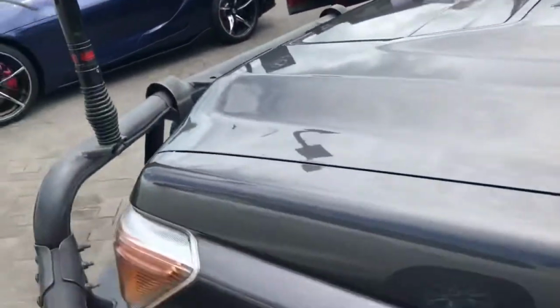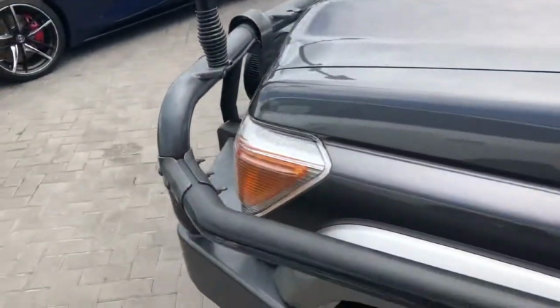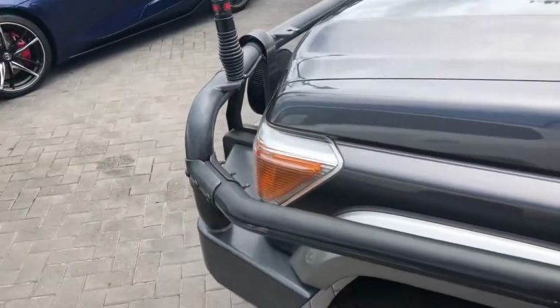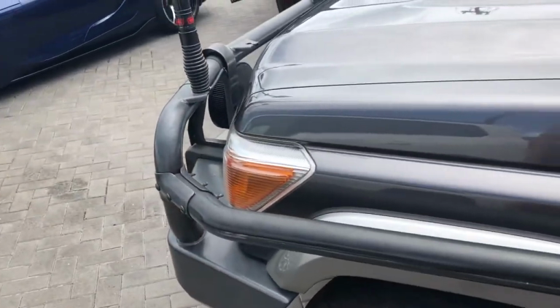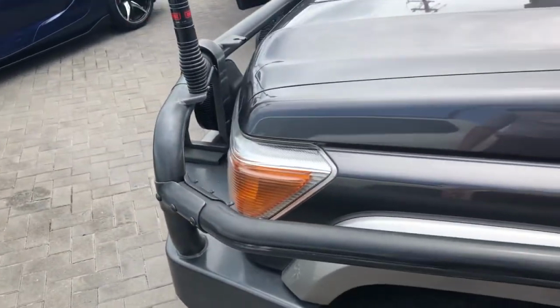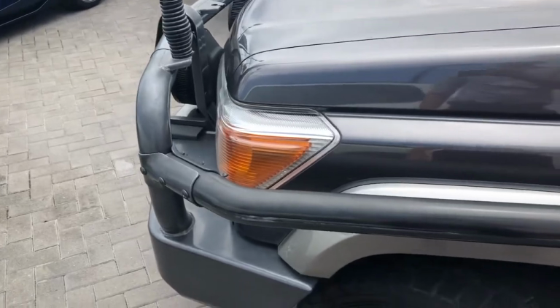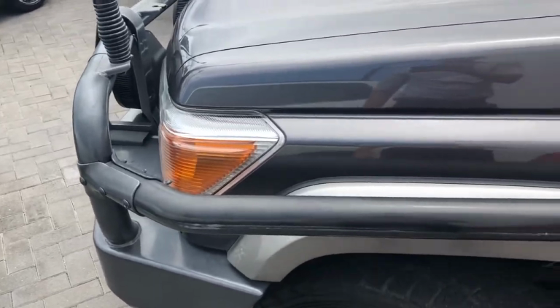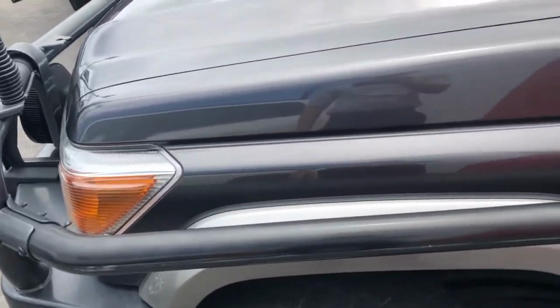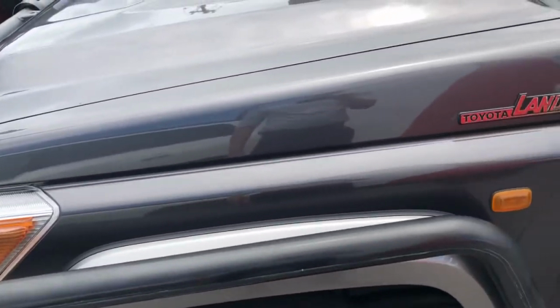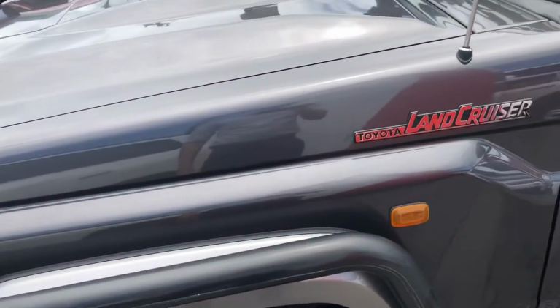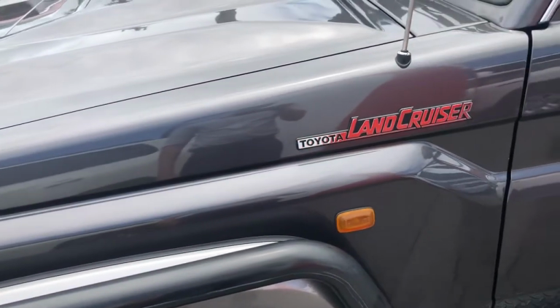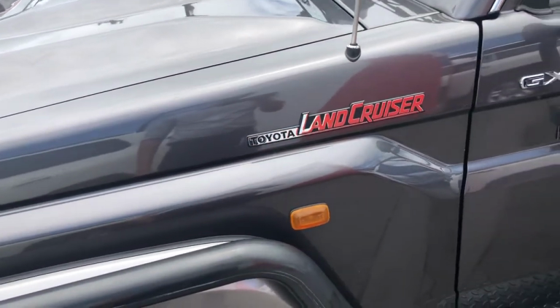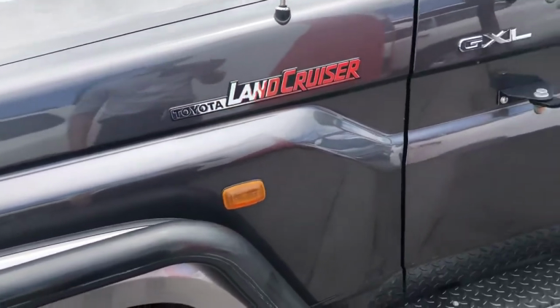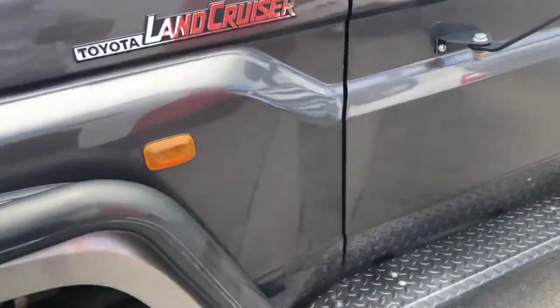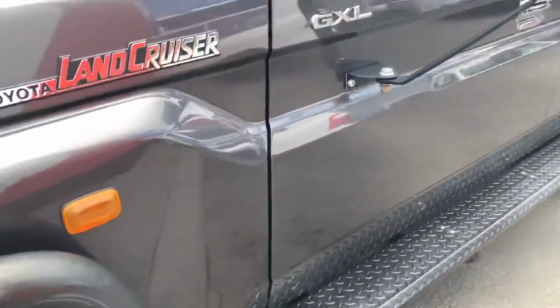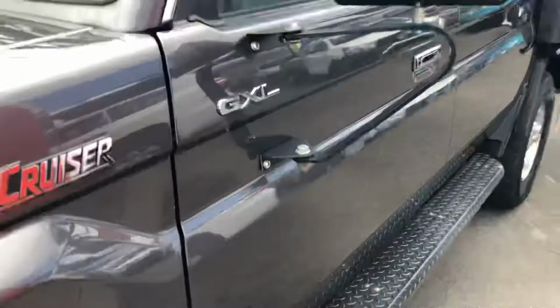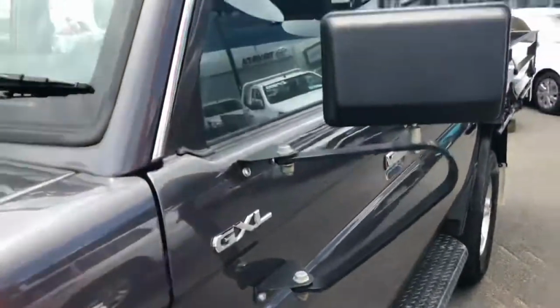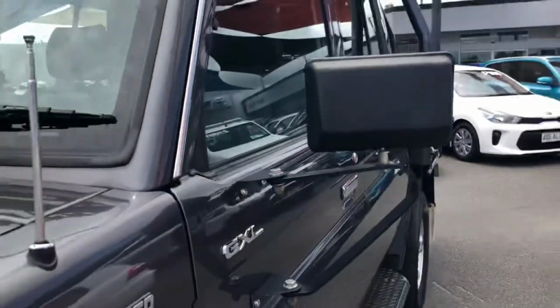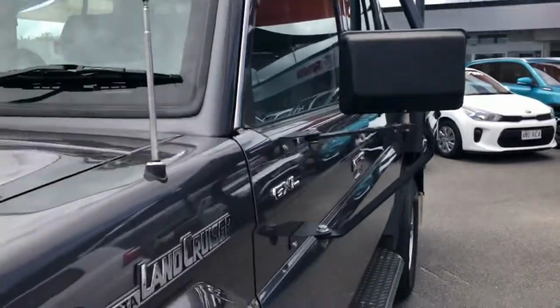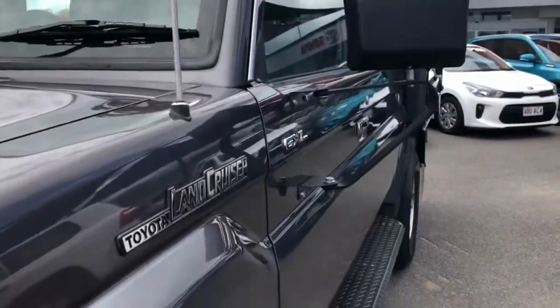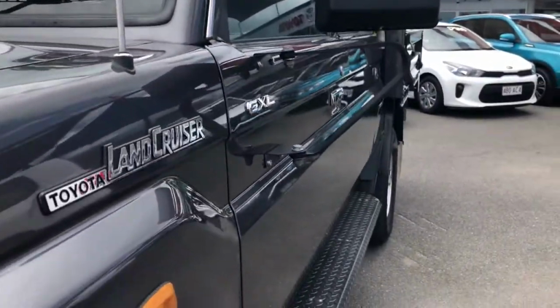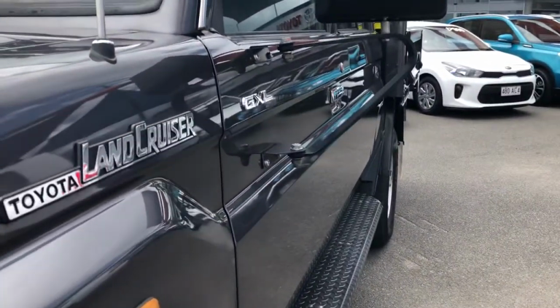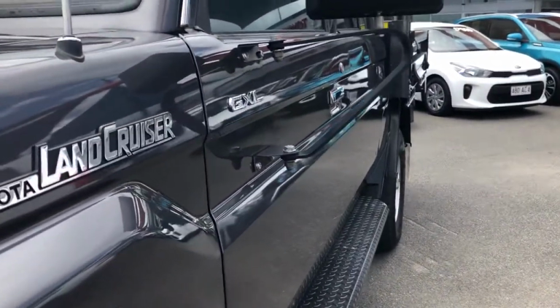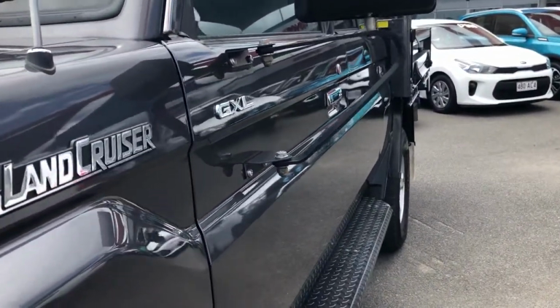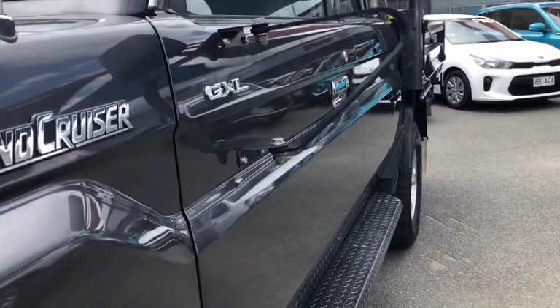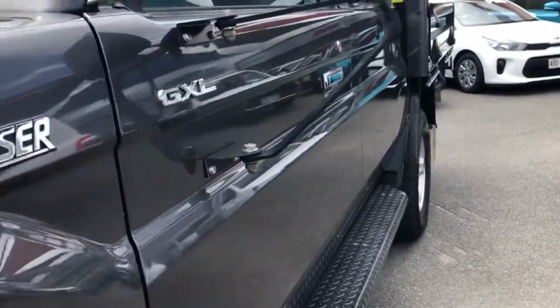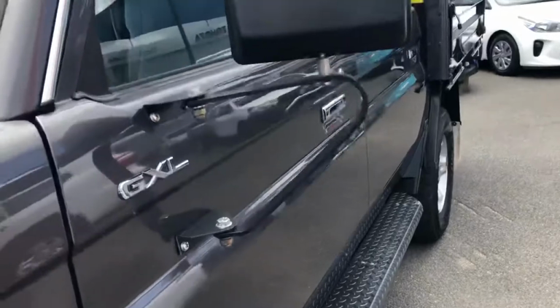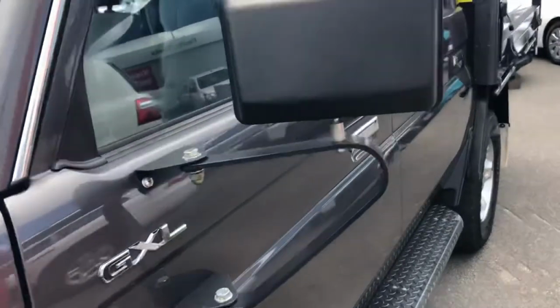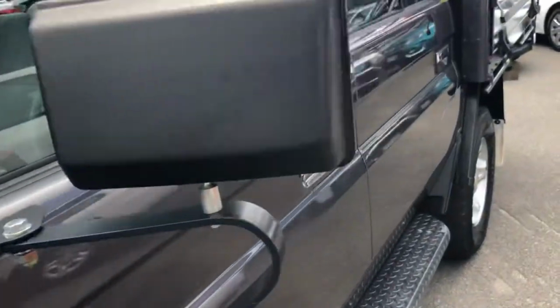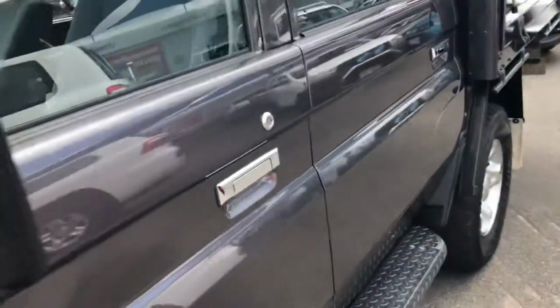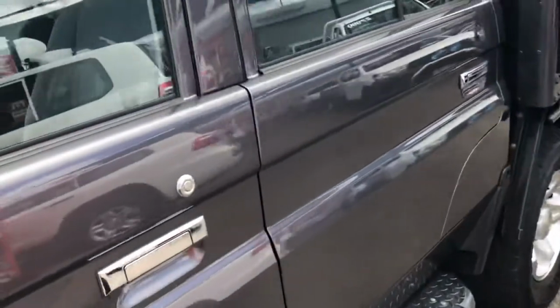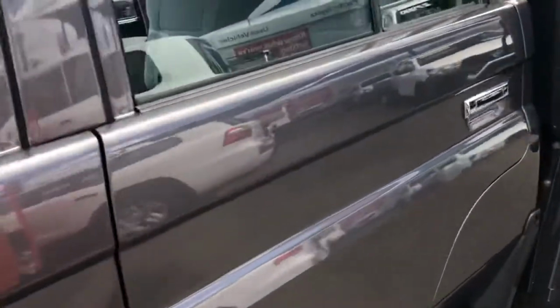As we make our way down the side of the car you can see GXL. If you look on the side here, just at the side angle, you'll see there's no dents or anything in any of the panels — all really nice and straight.